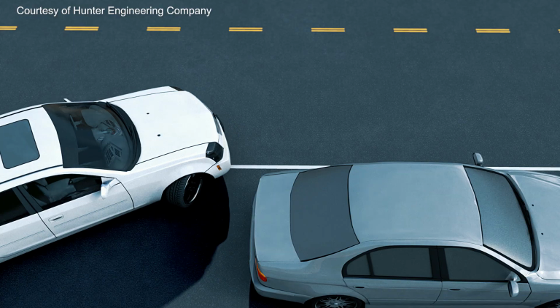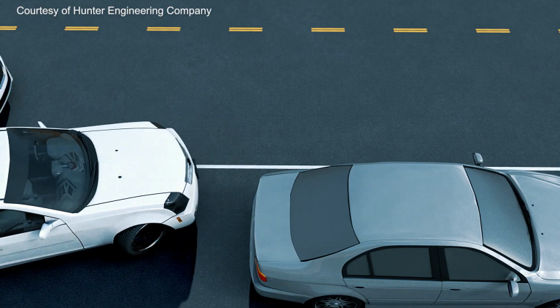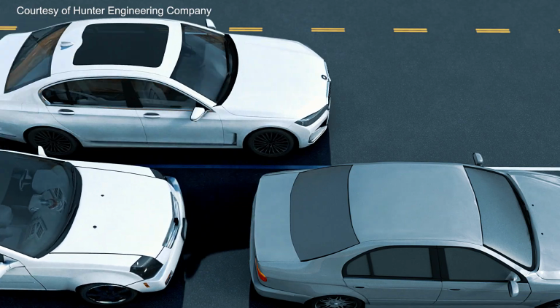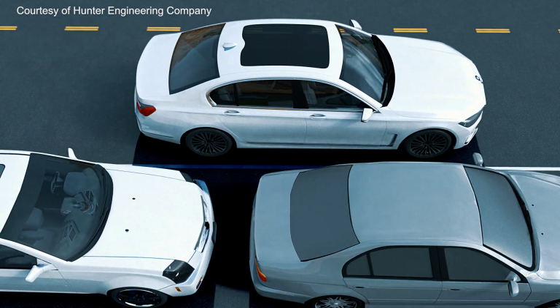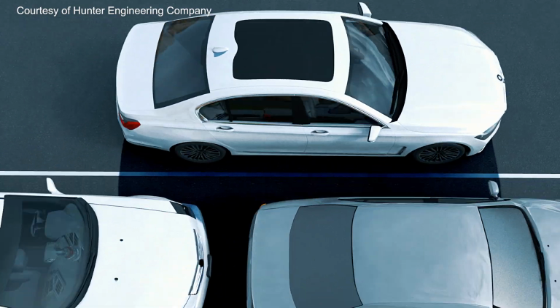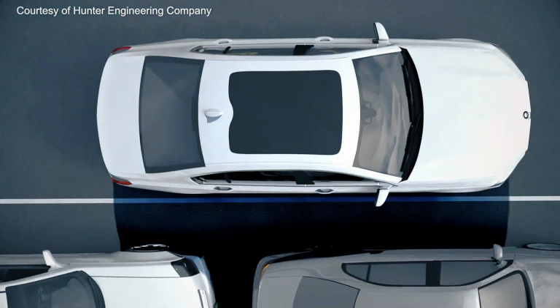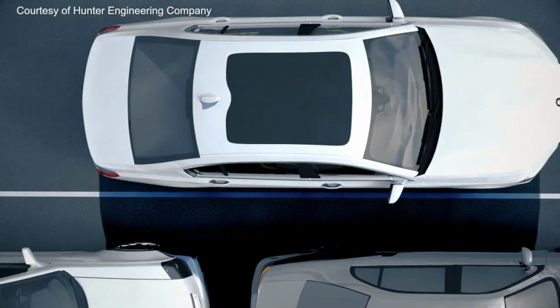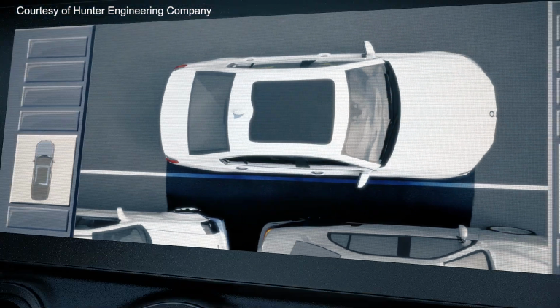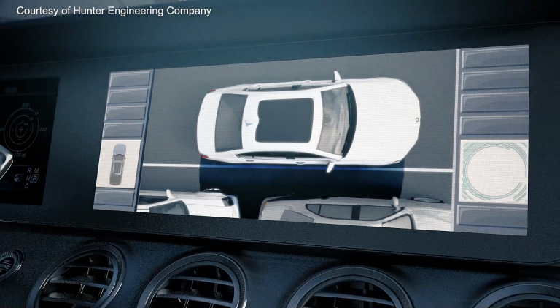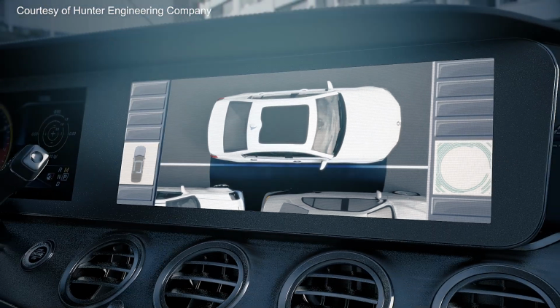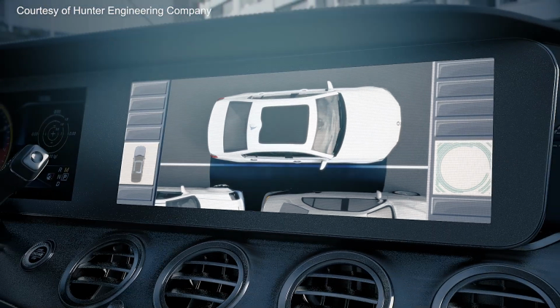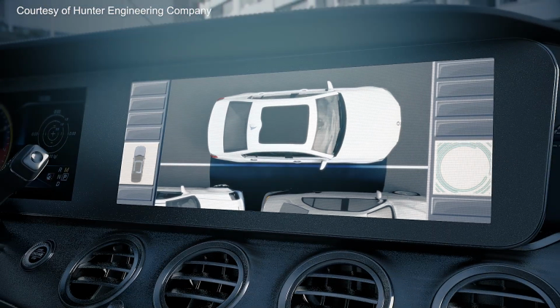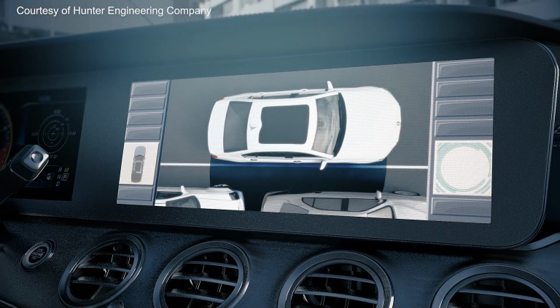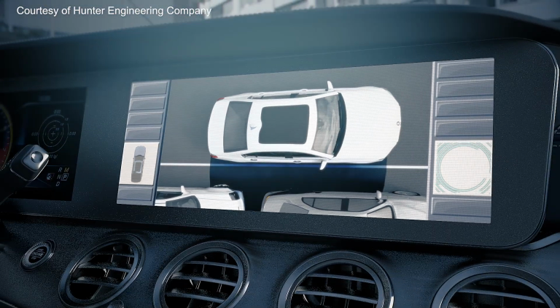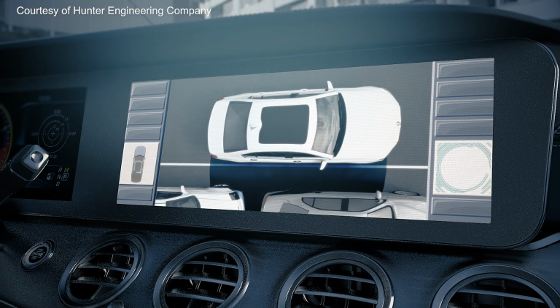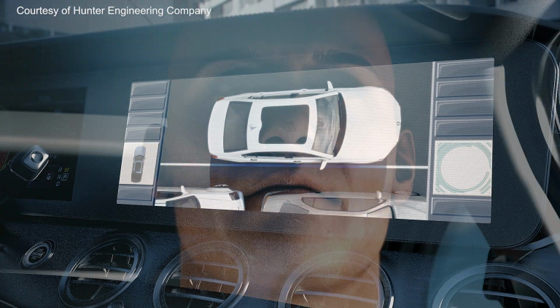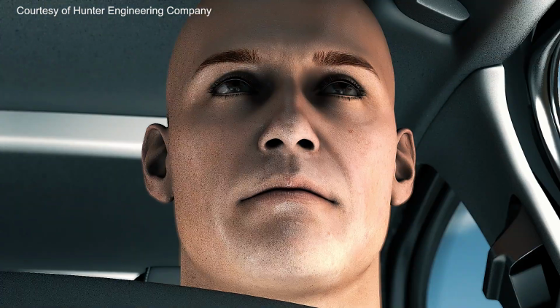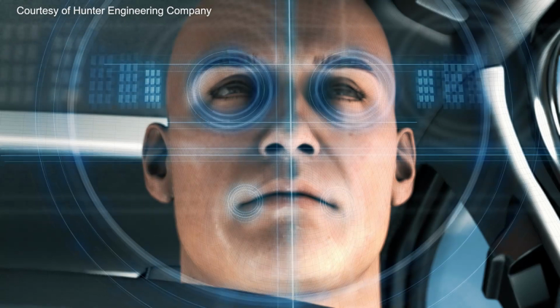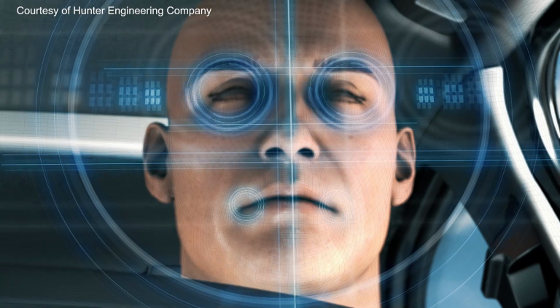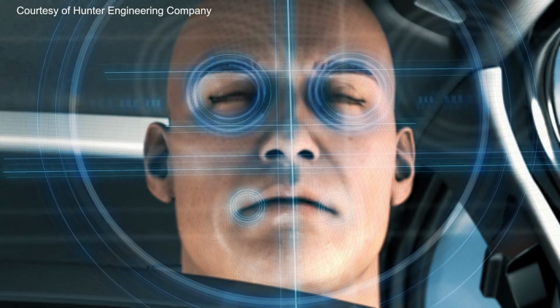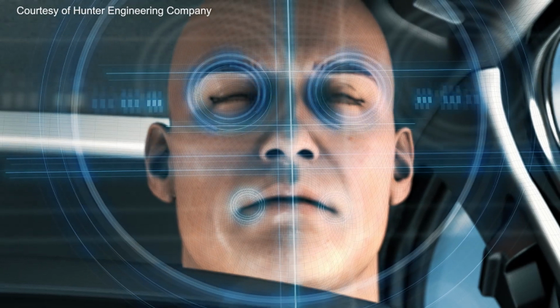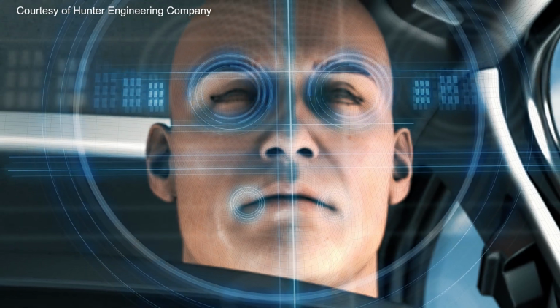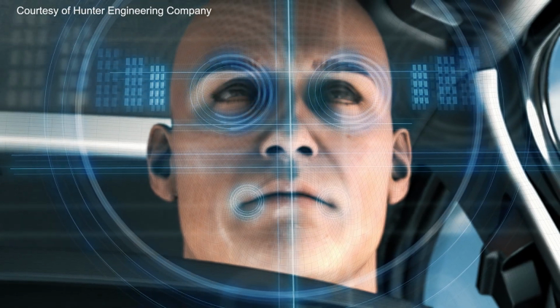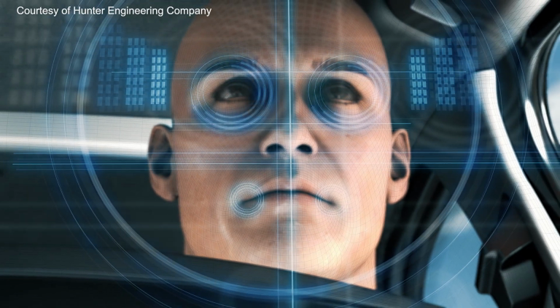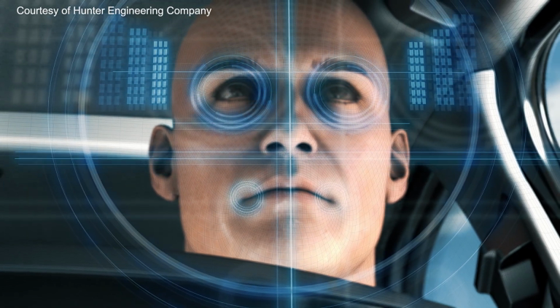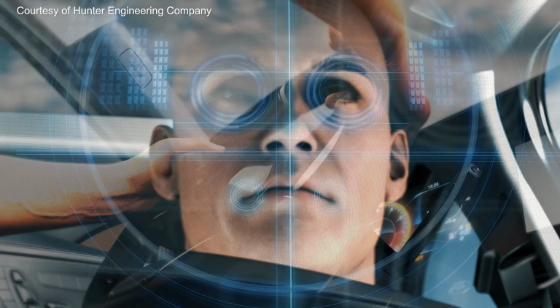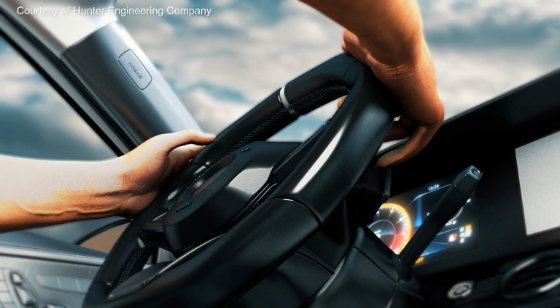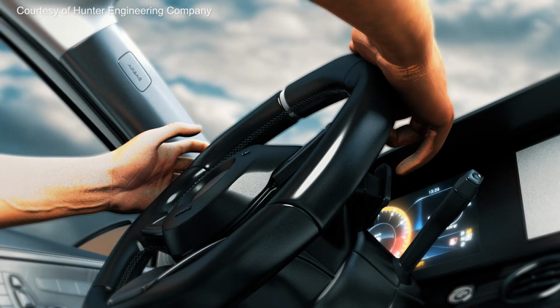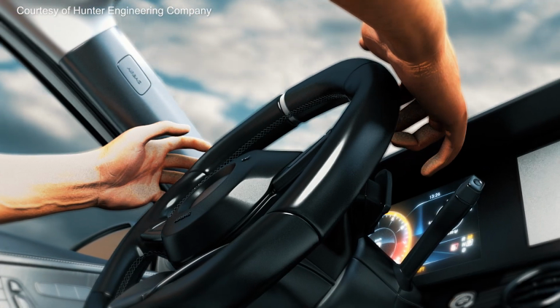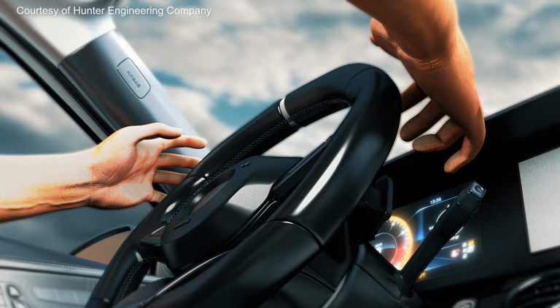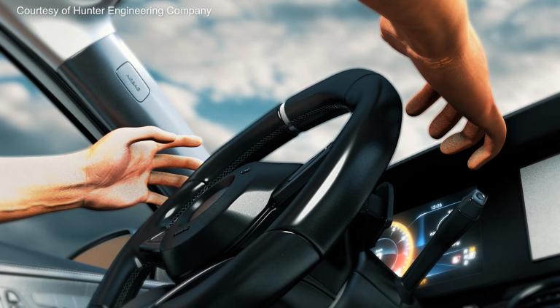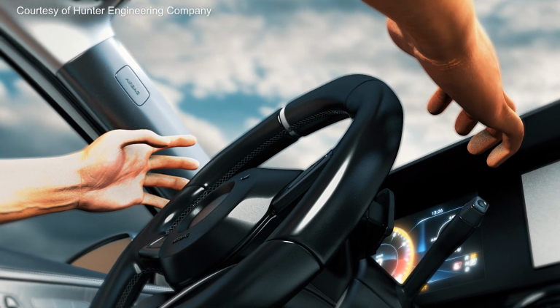Surround view systems, or 360-degree camera systems, debuted in the 2010s, along with advanced systems like driver drowsiness detection and the first single-lane highway autopilot.